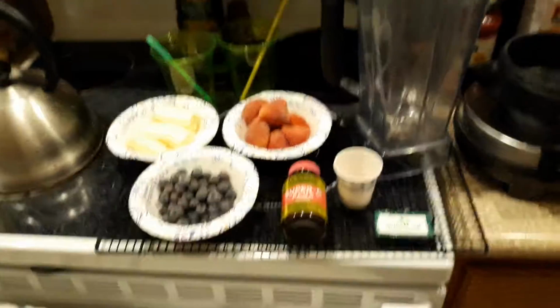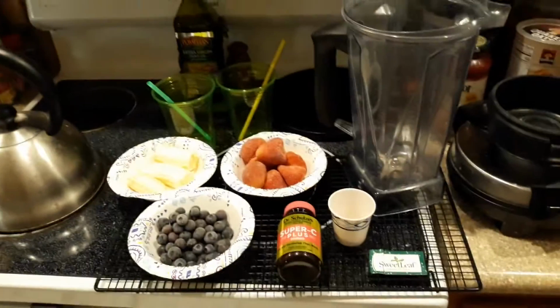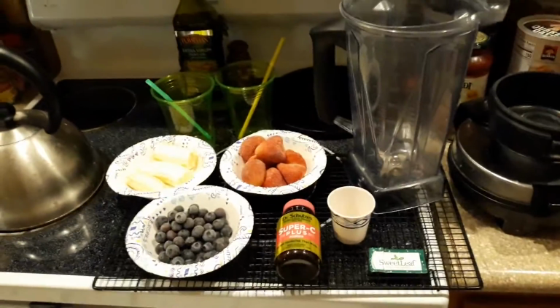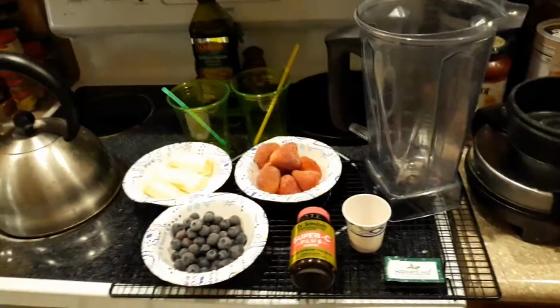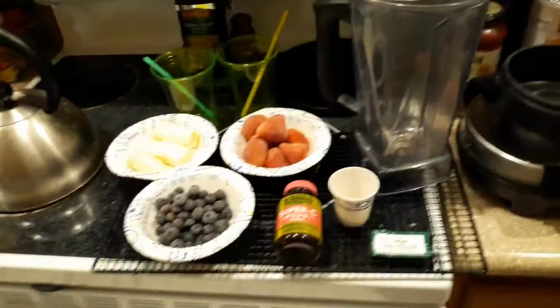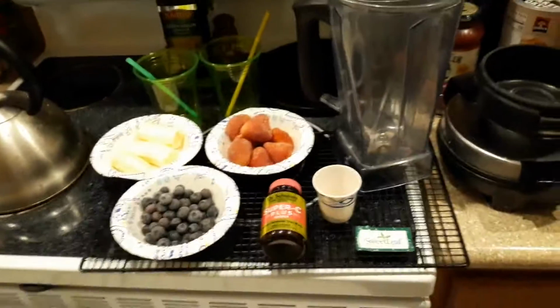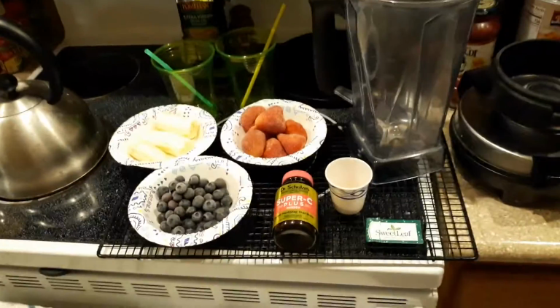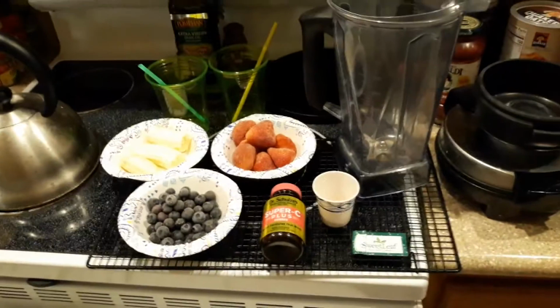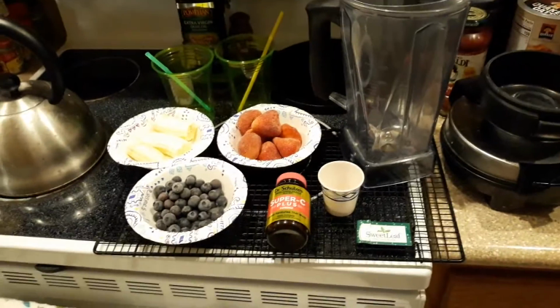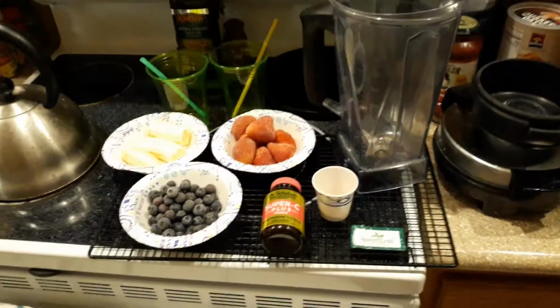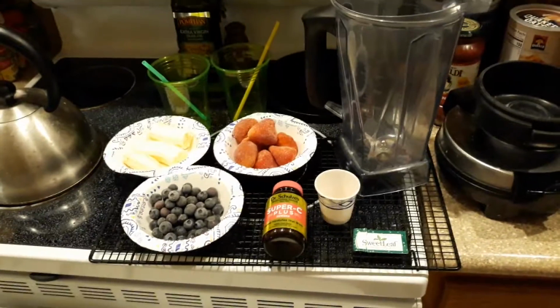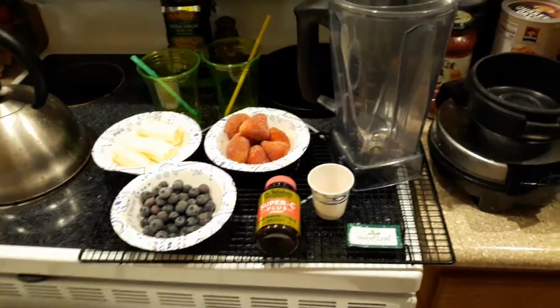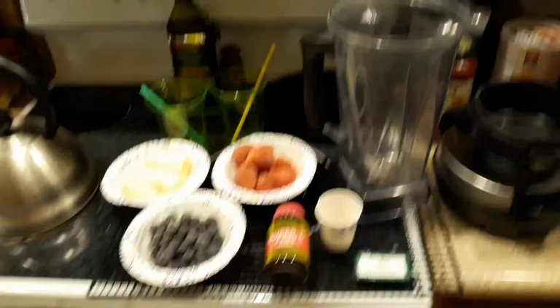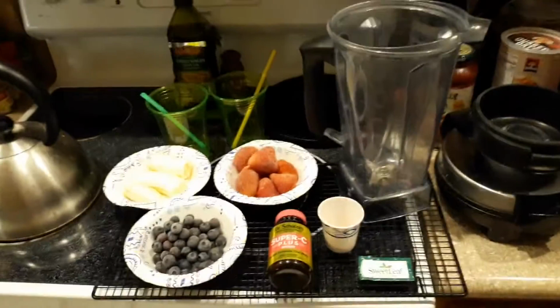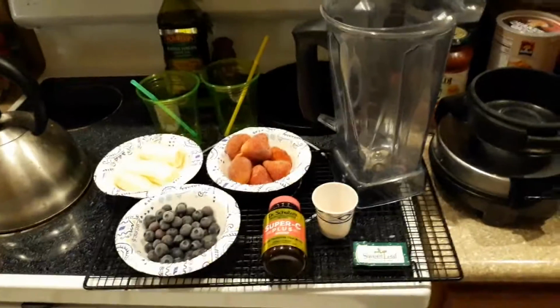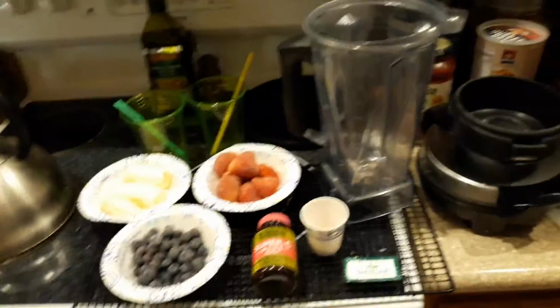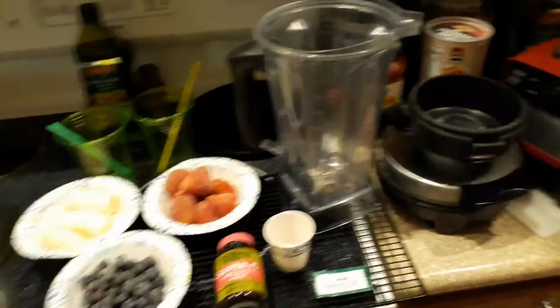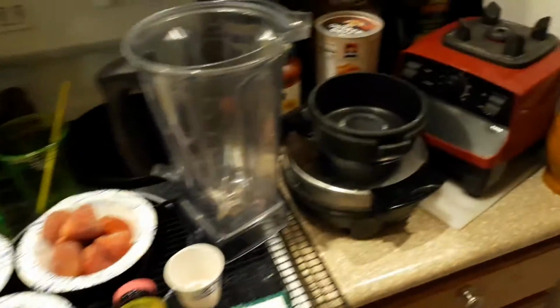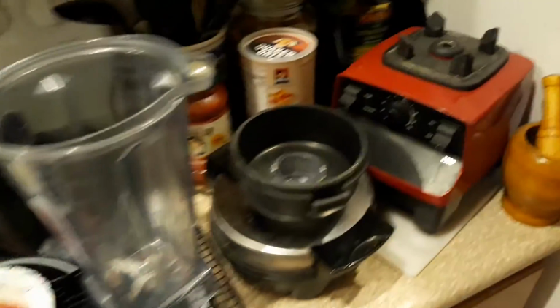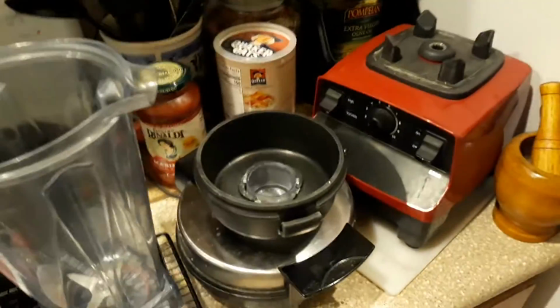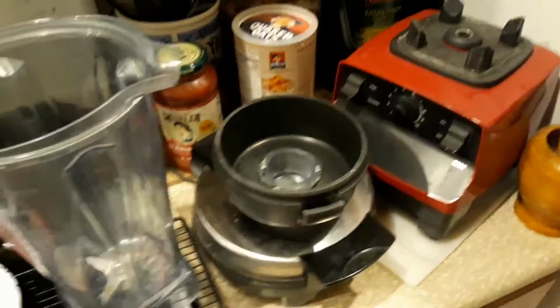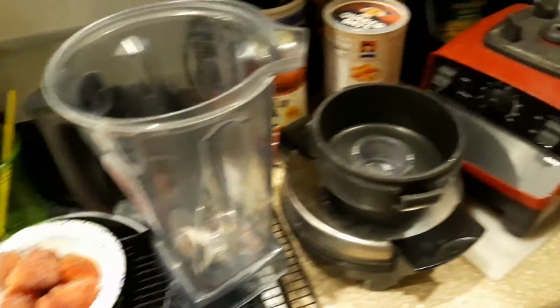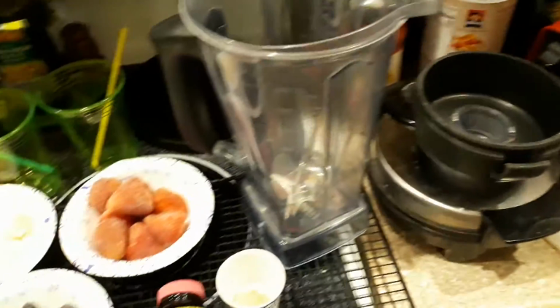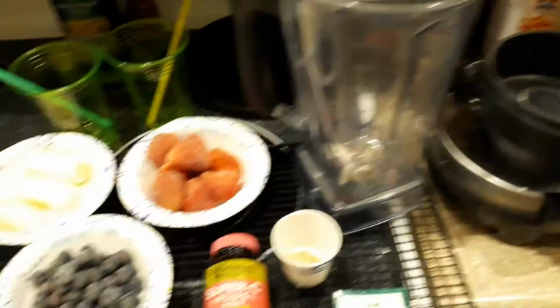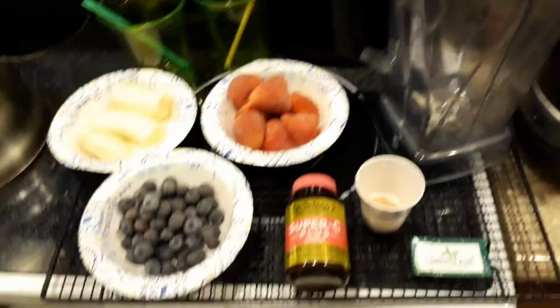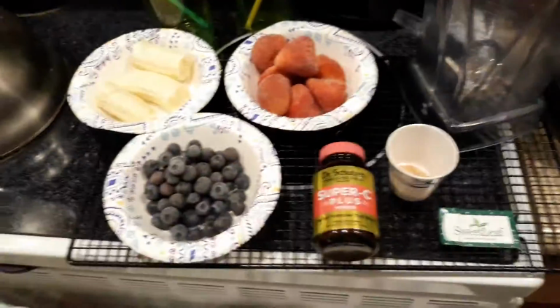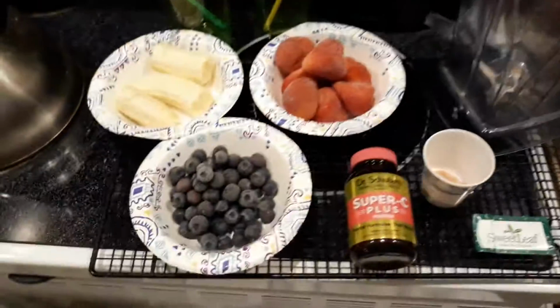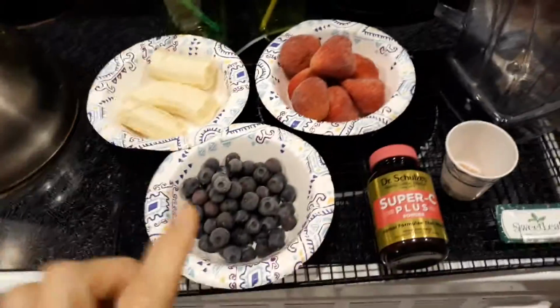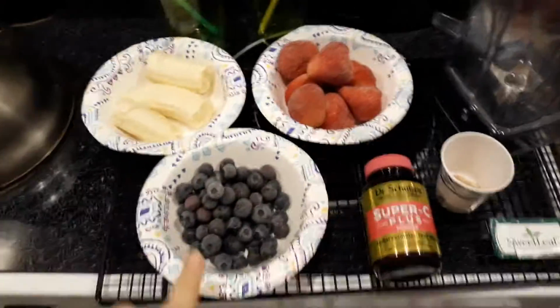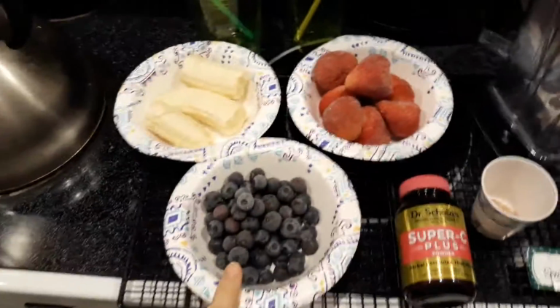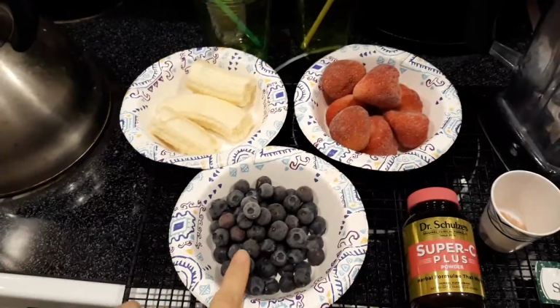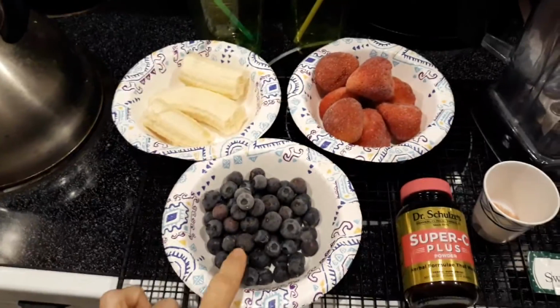Good morning! This morning we're going to make a basic smoothie. I have a Vitamix blender and I have about one cup of blueberries.